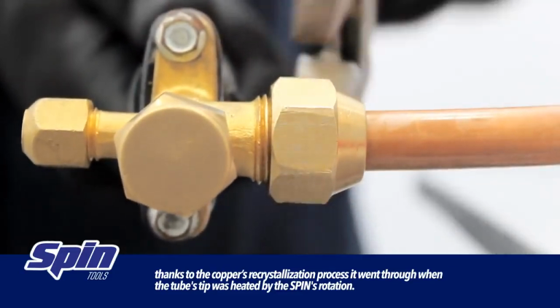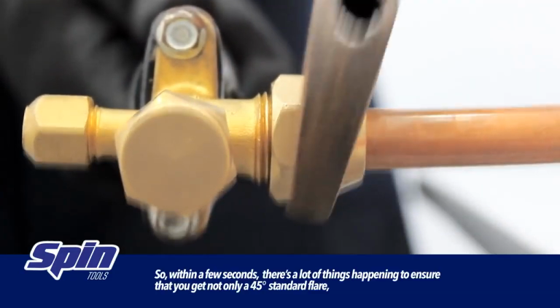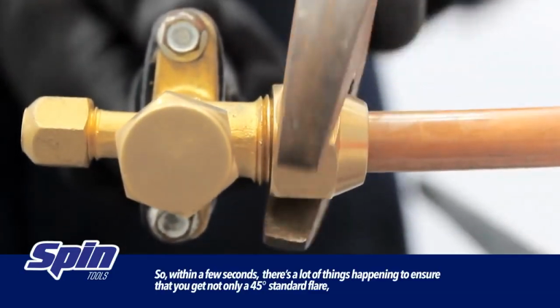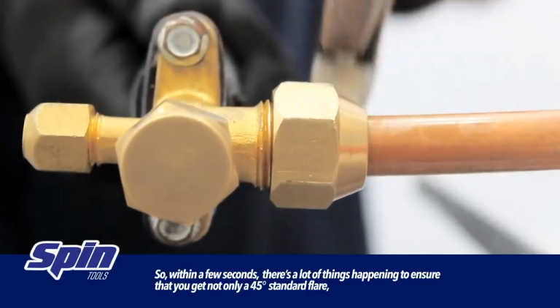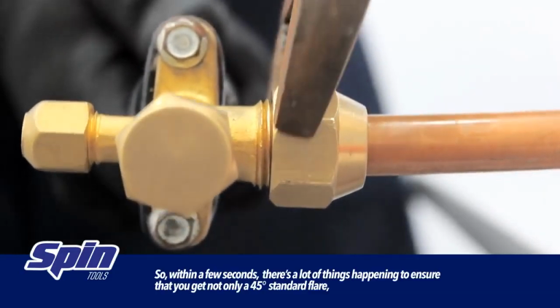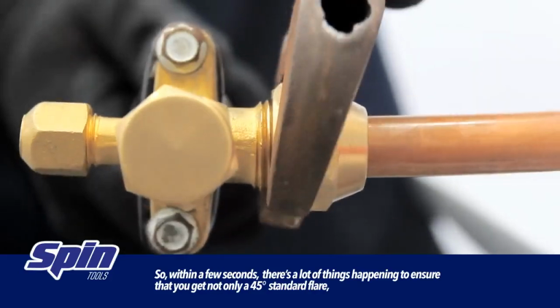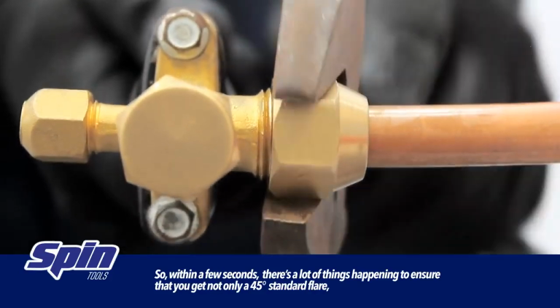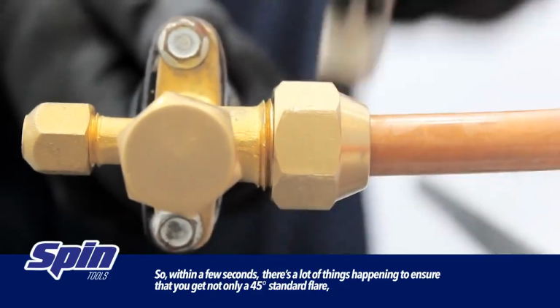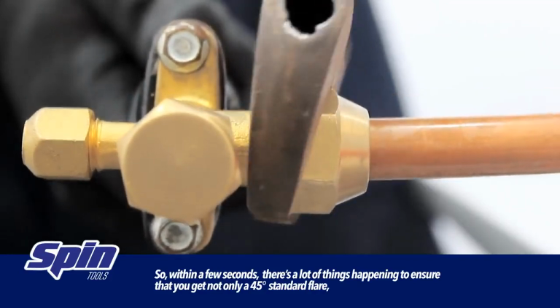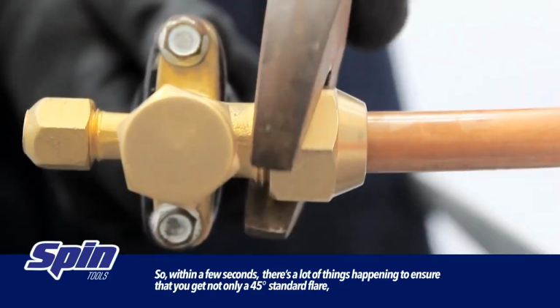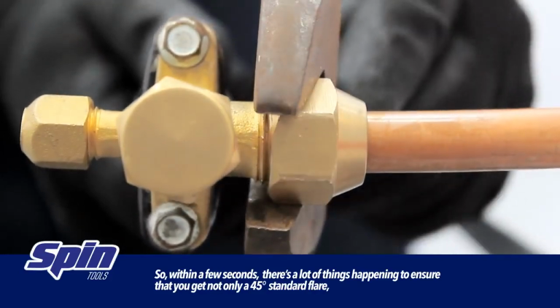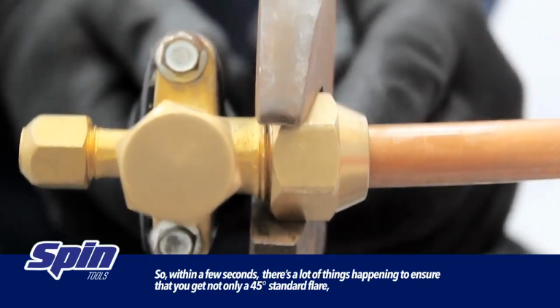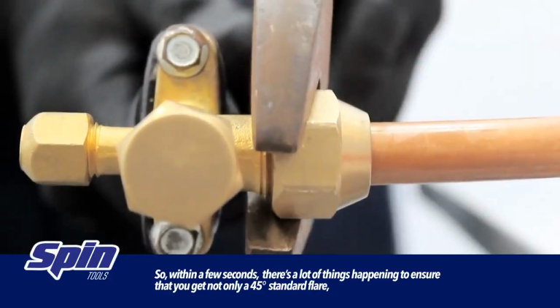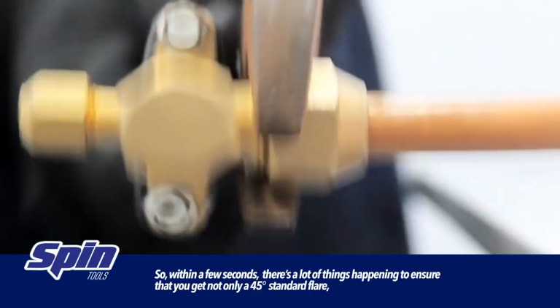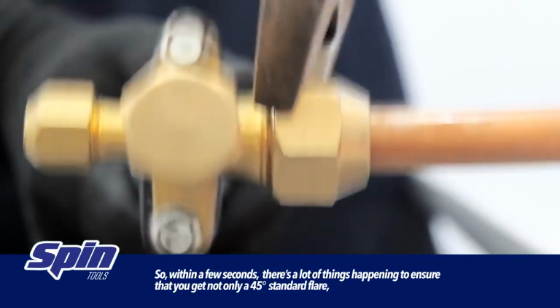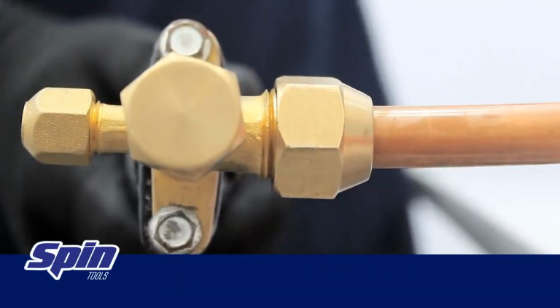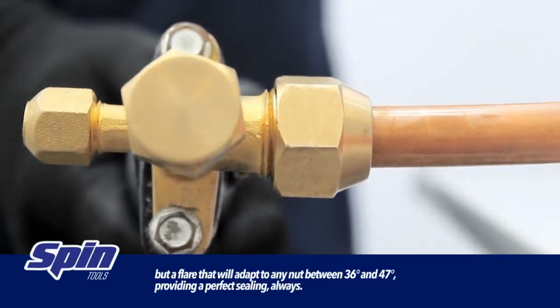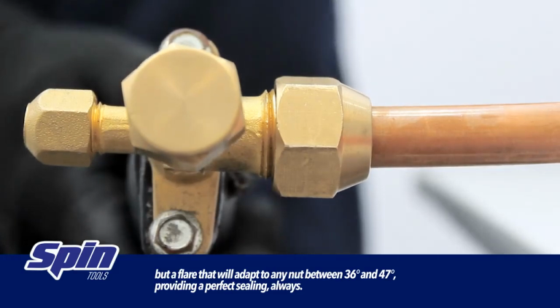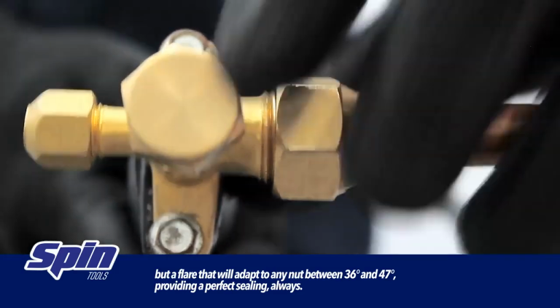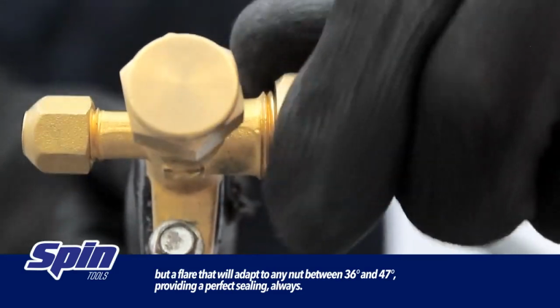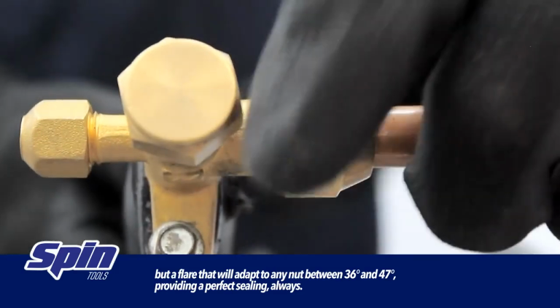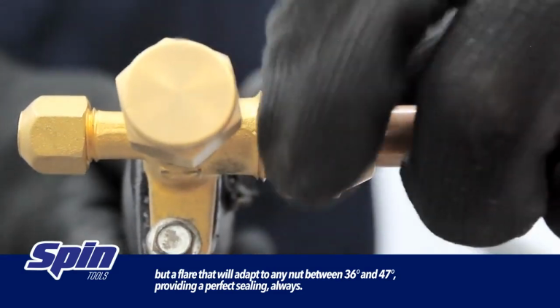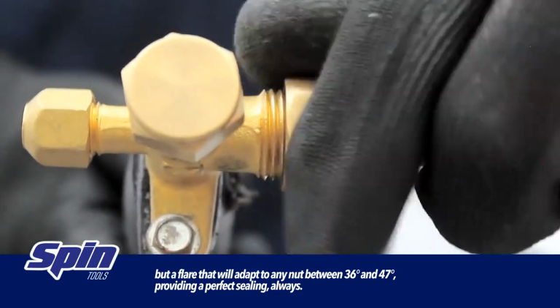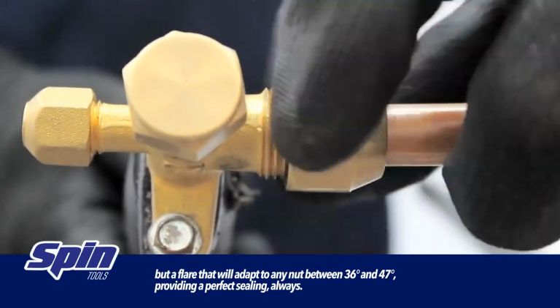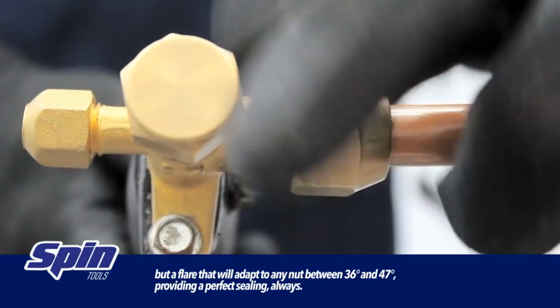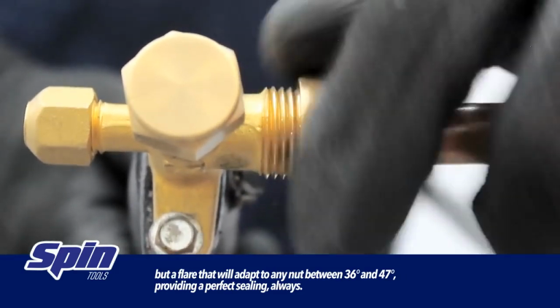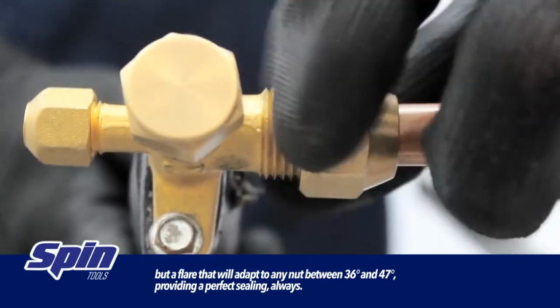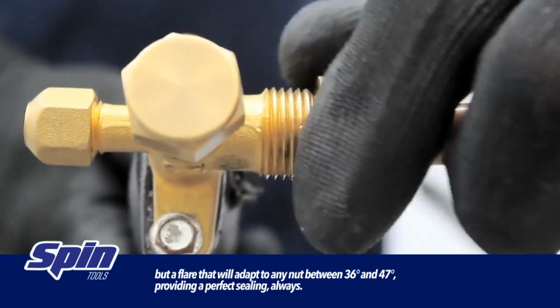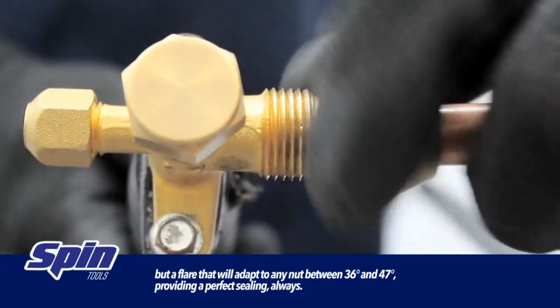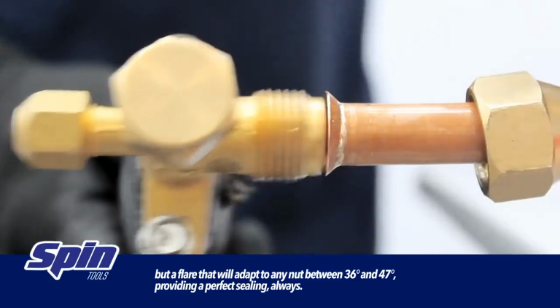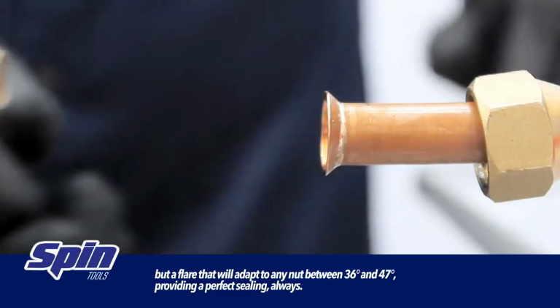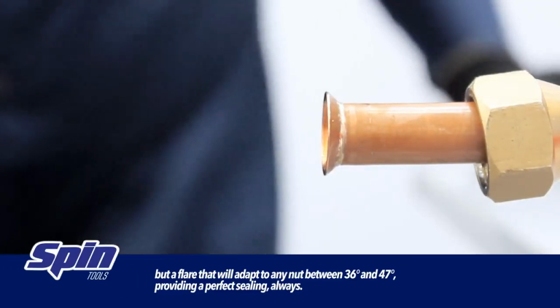Within a few seconds, there's a lot of things happening to ensure that you get not only a 45 degree standard flare, but a flare that will adapt to any nut between 36 and 47 degrees, providing a perfect sealing always.